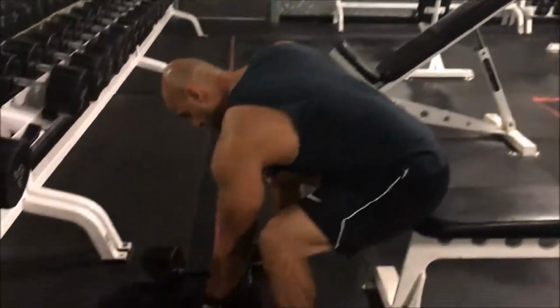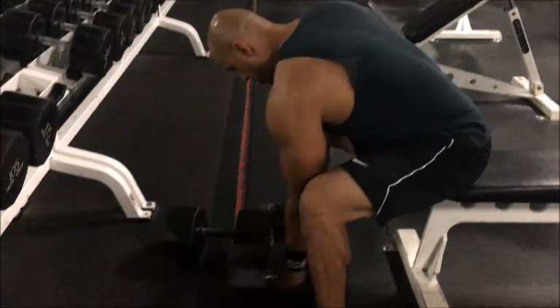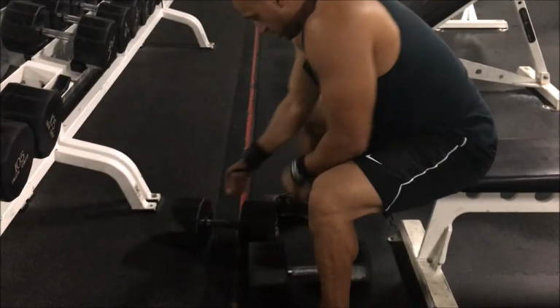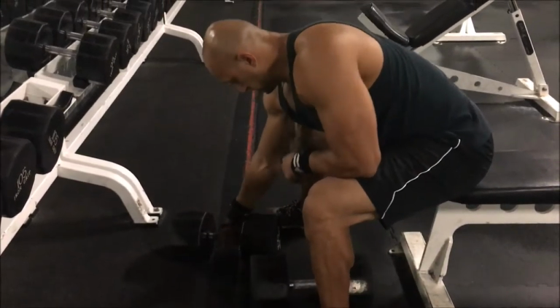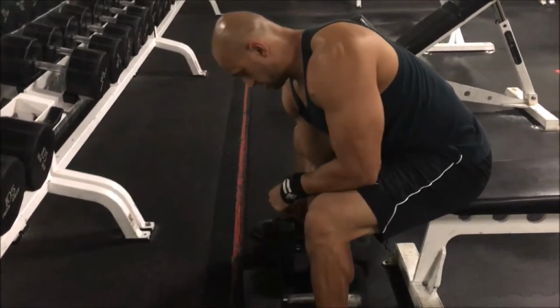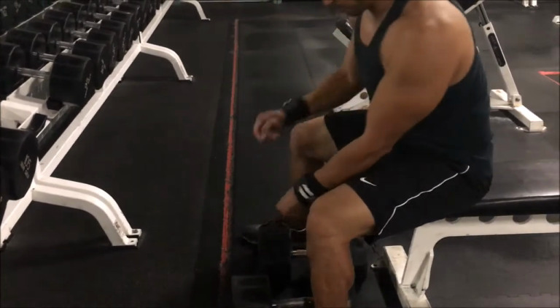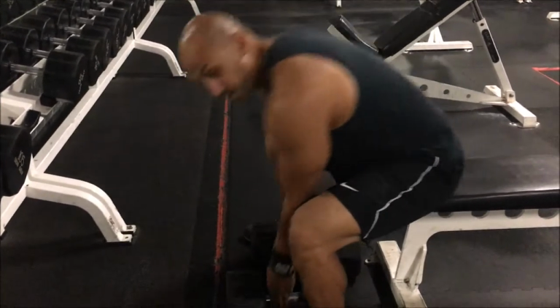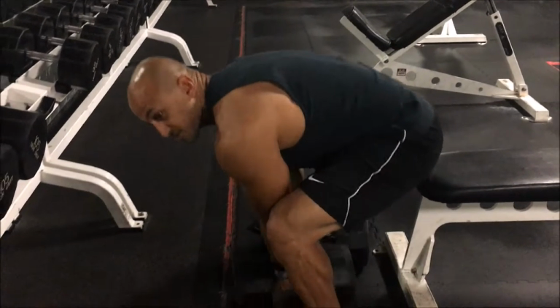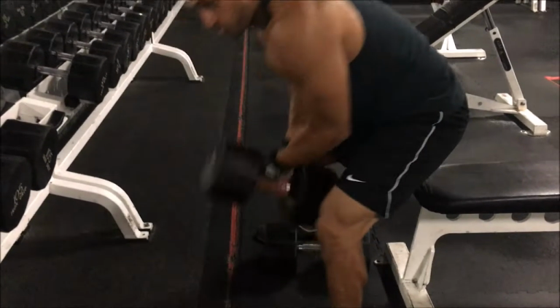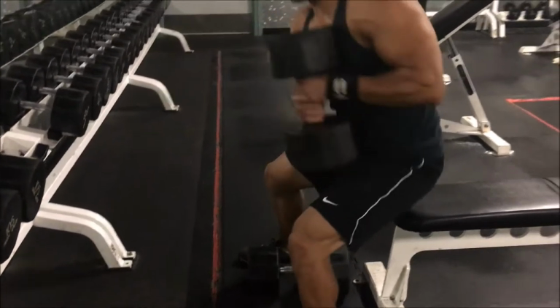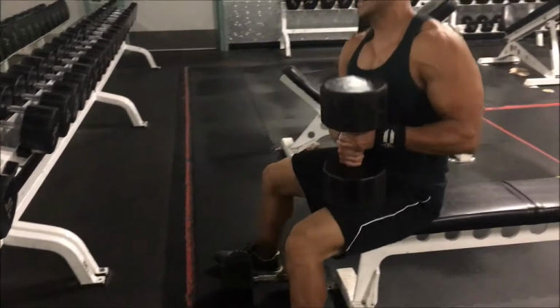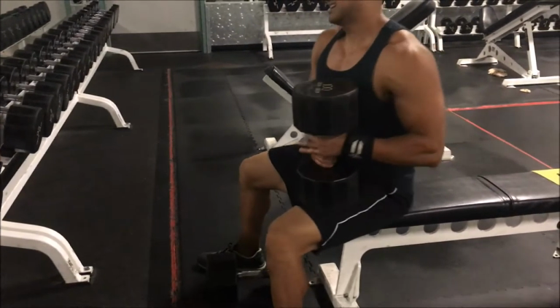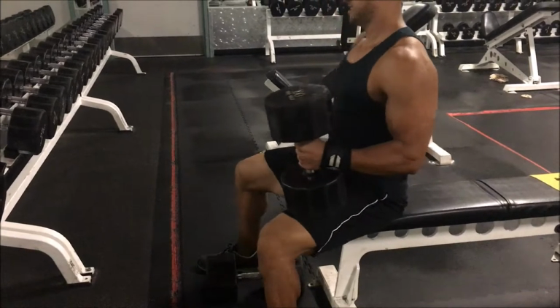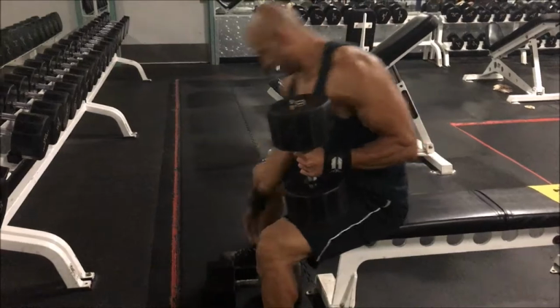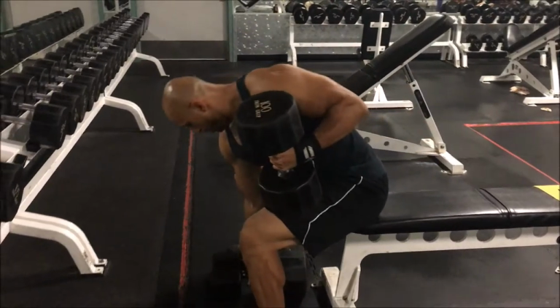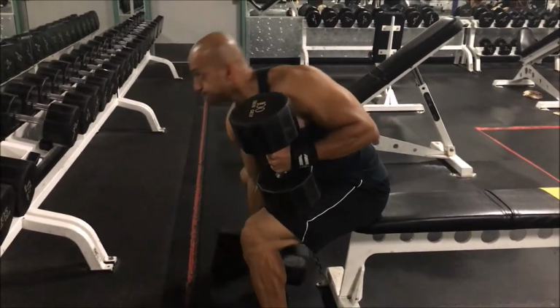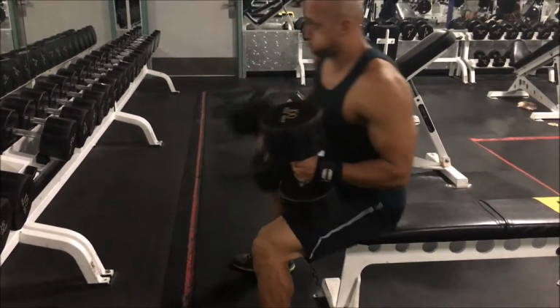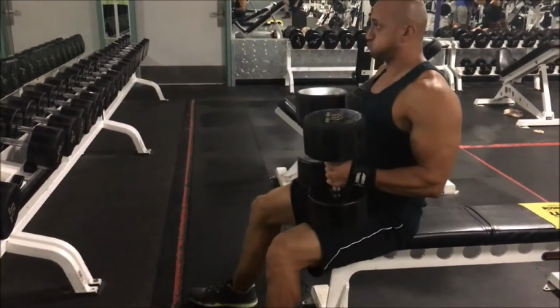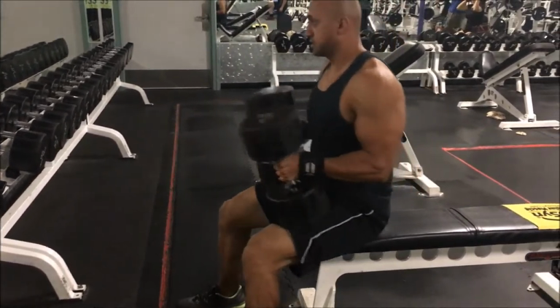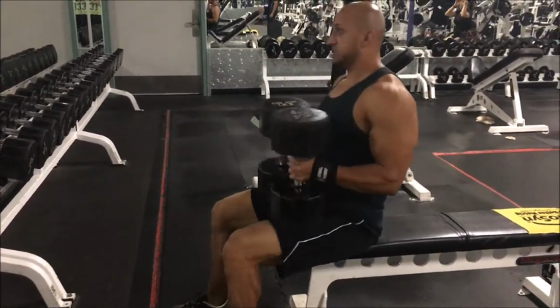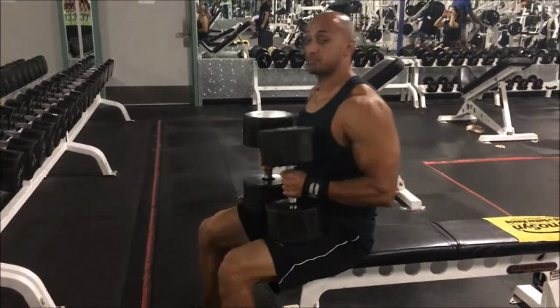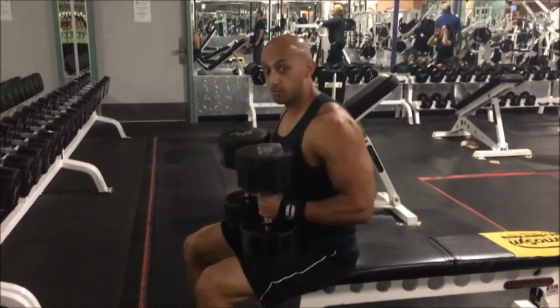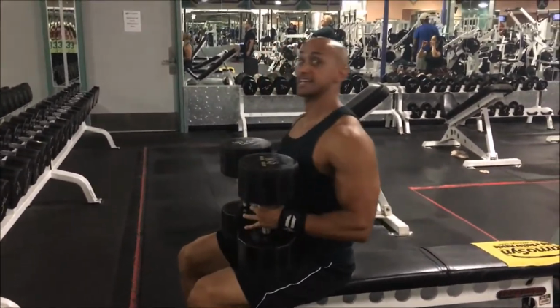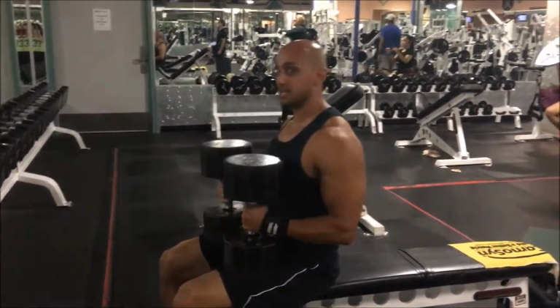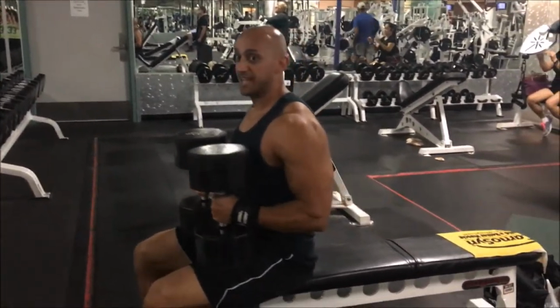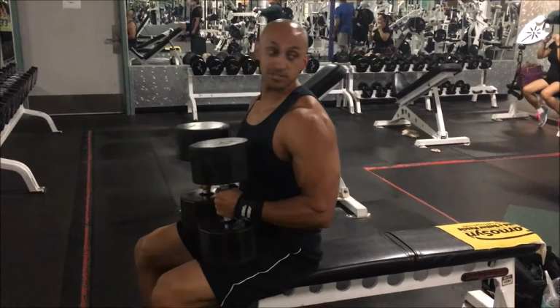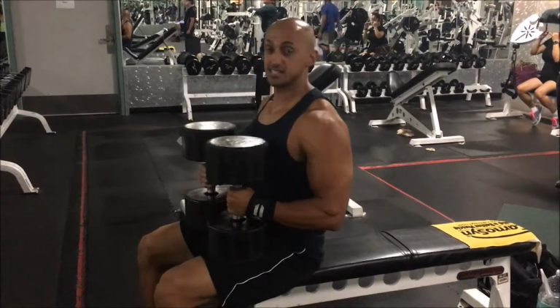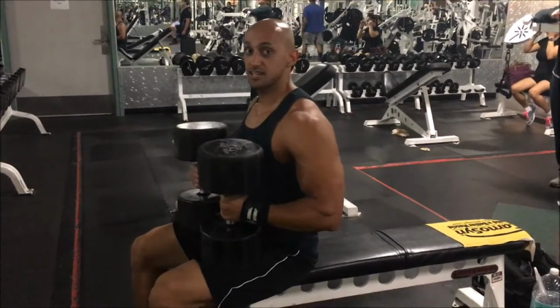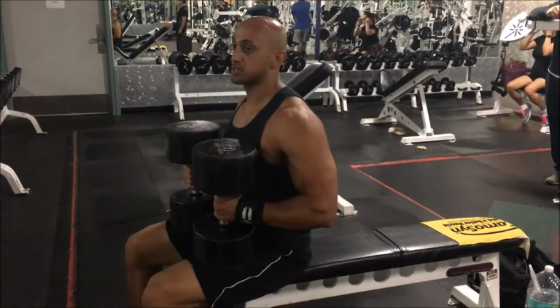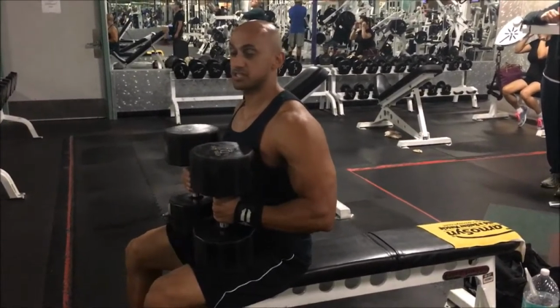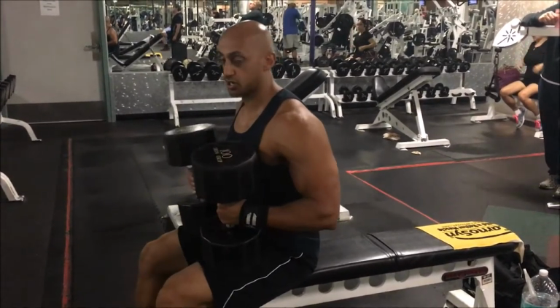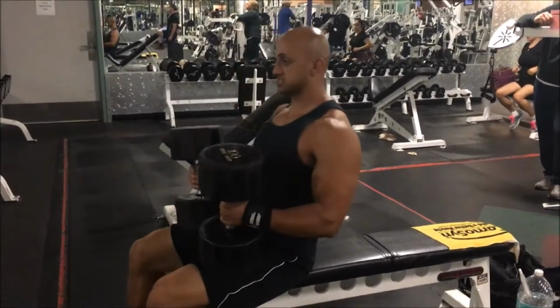Step one, I'm gonna put the weights on our lap. Step two, I'm gonna kick back and simultaneously bring it to my starting position.